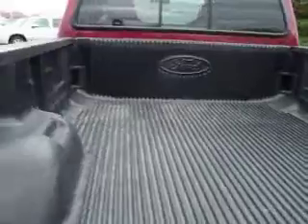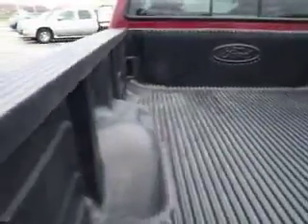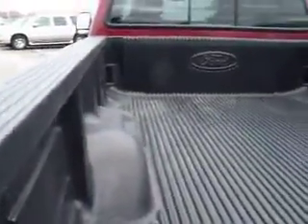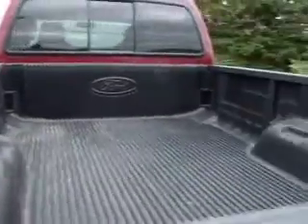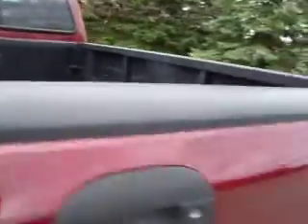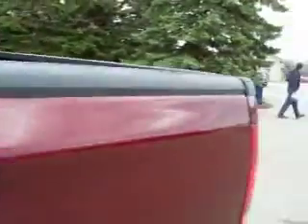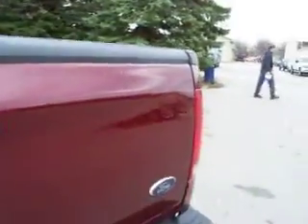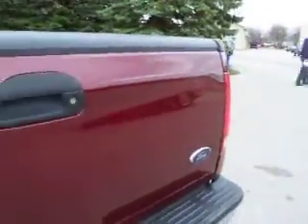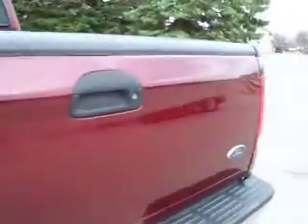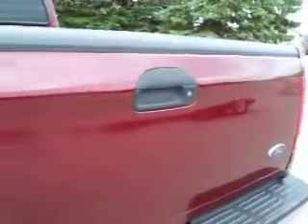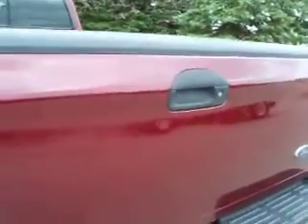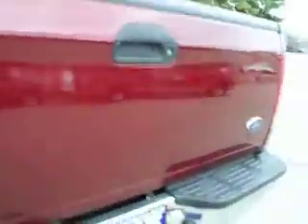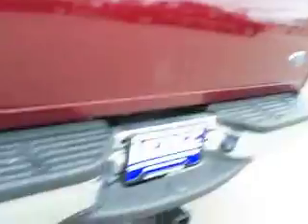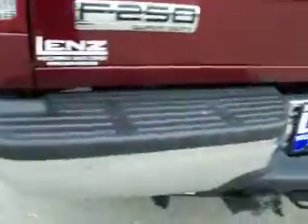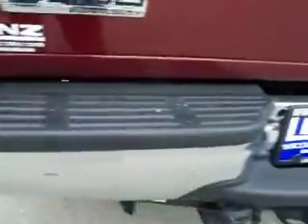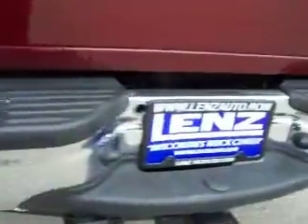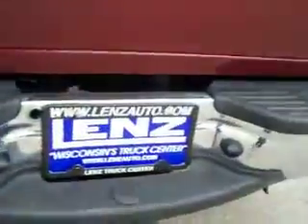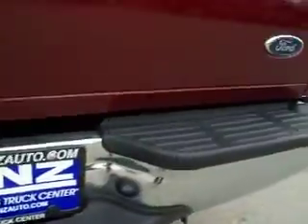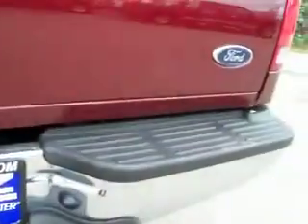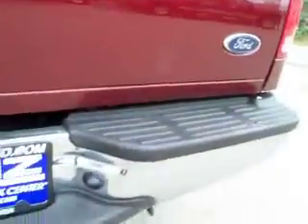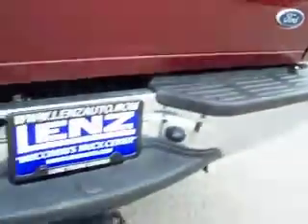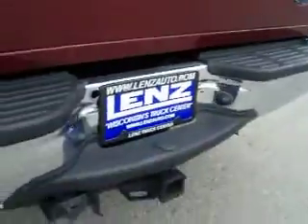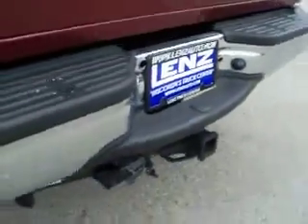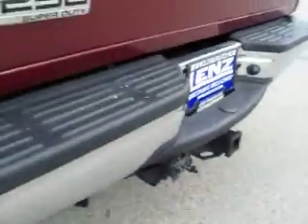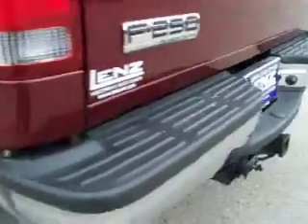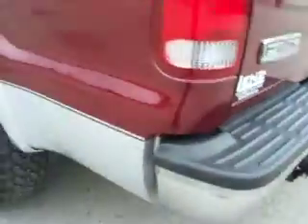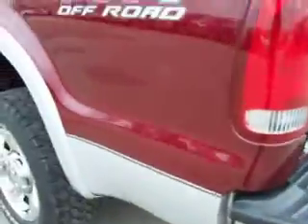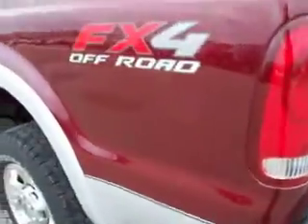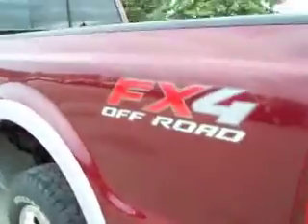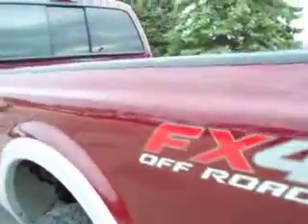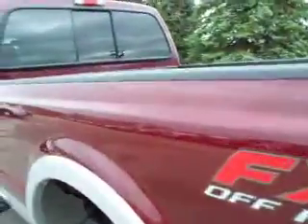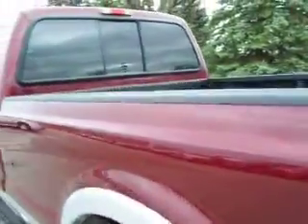This truck has a nice drop-in bed liner. You can see the rear tailgate is very clean, no dents or dings, and no dents in the bumper. Full towing package — receiver hitch, wiring, and transmission cooler.